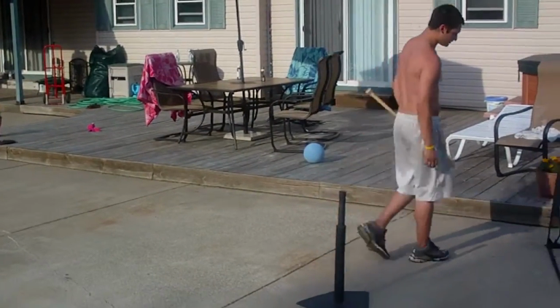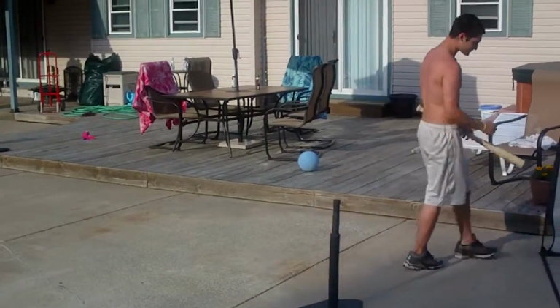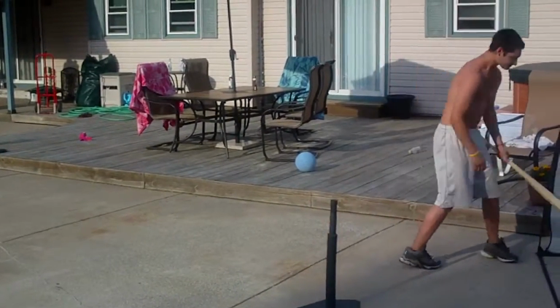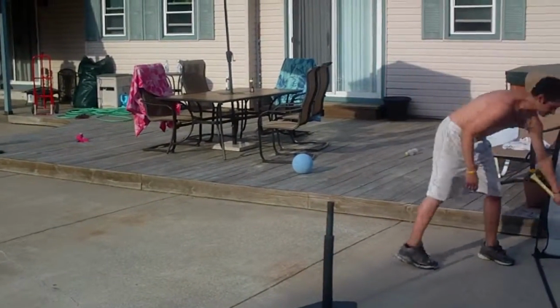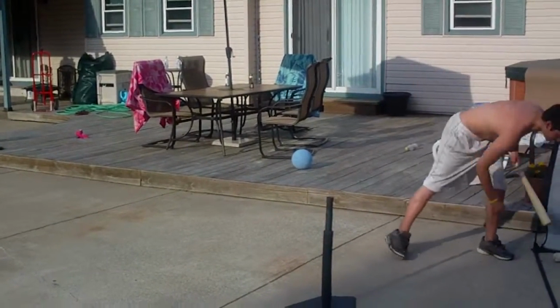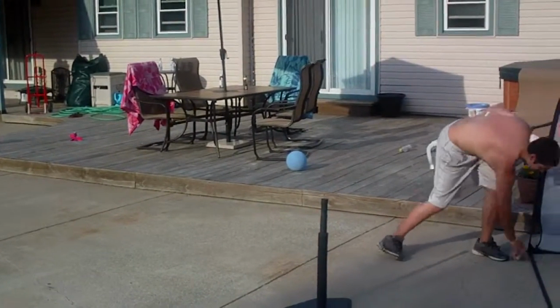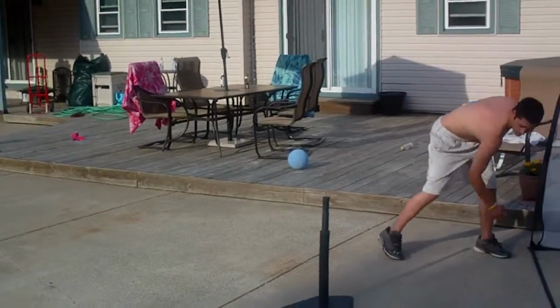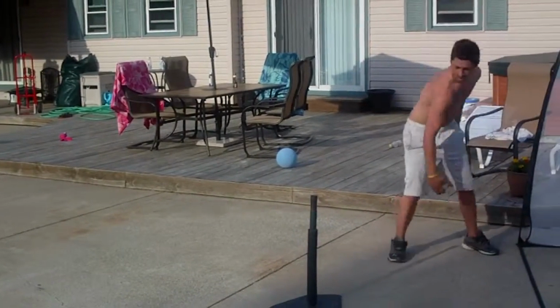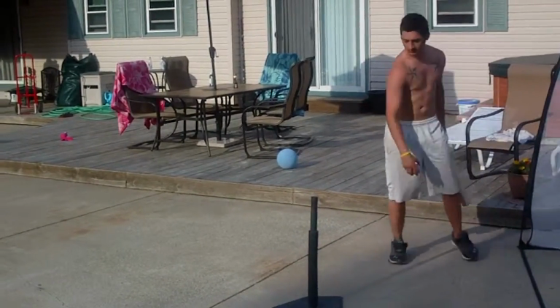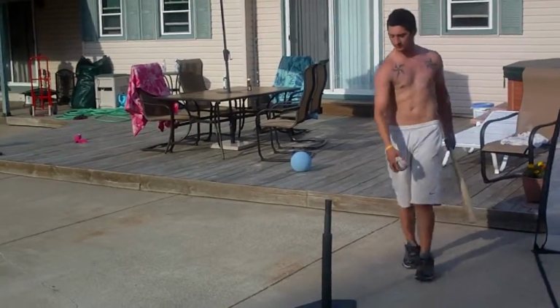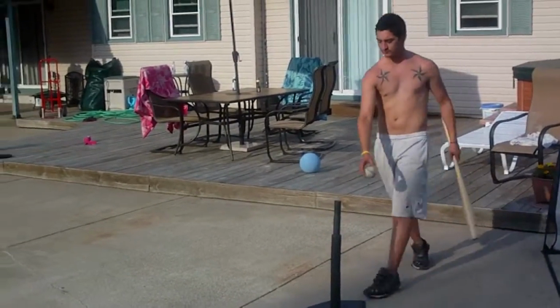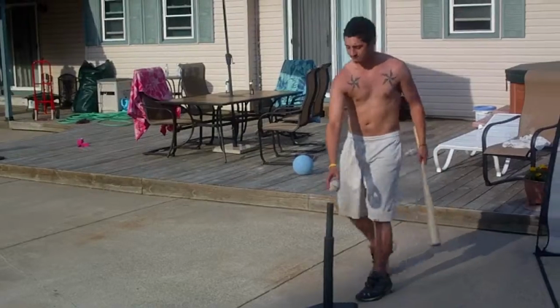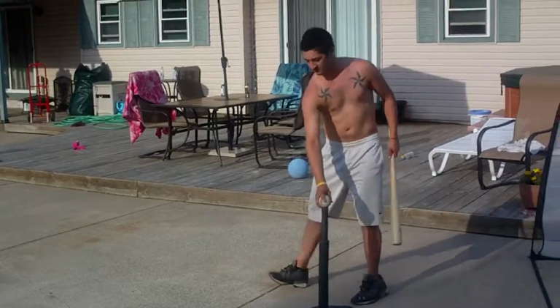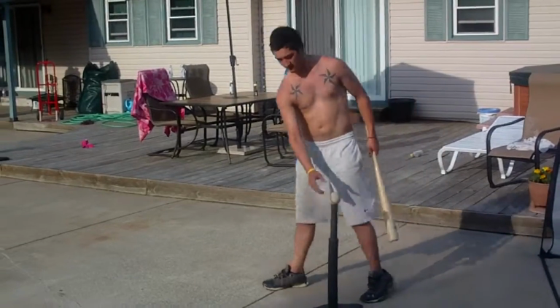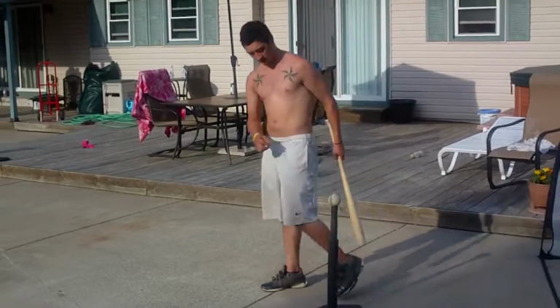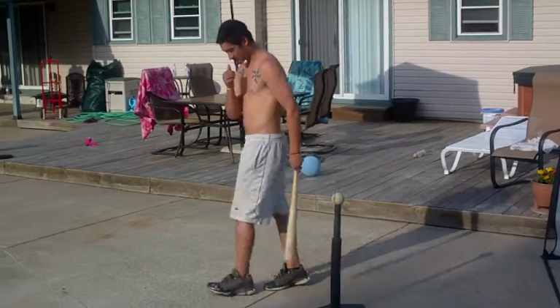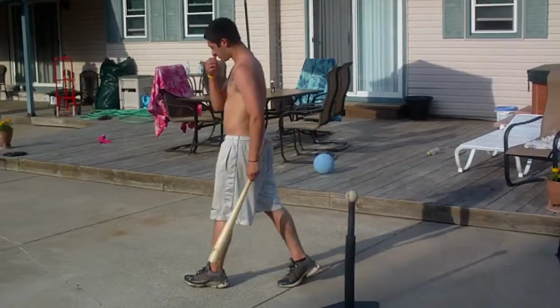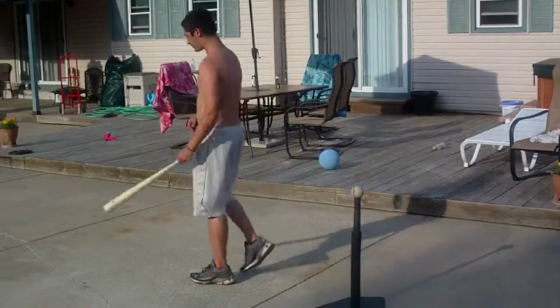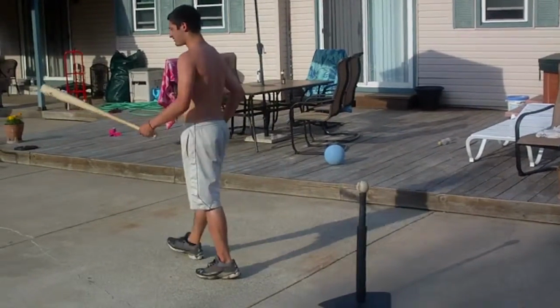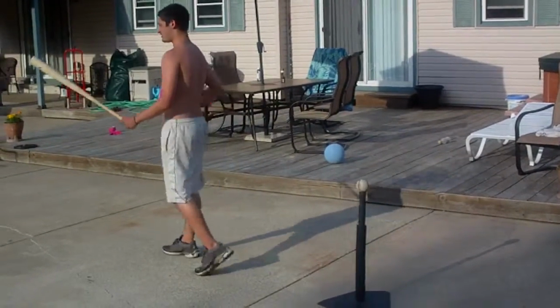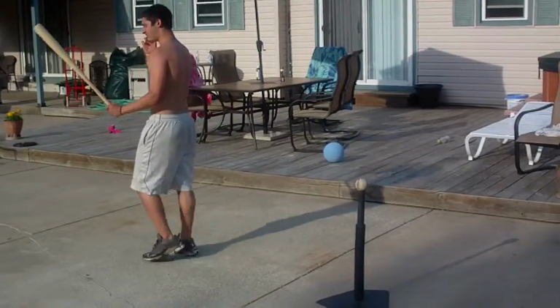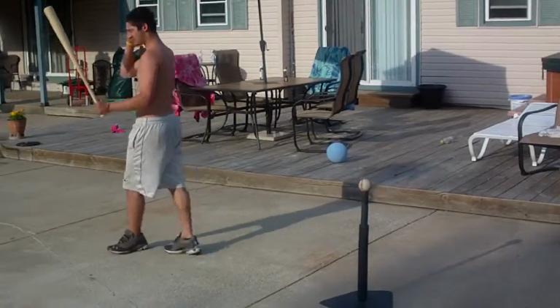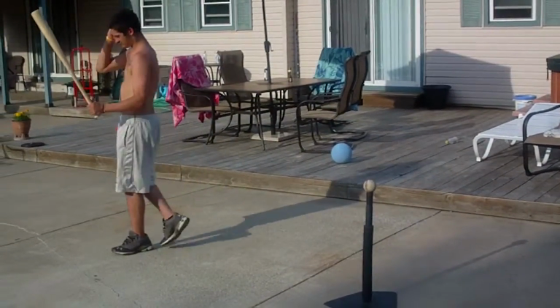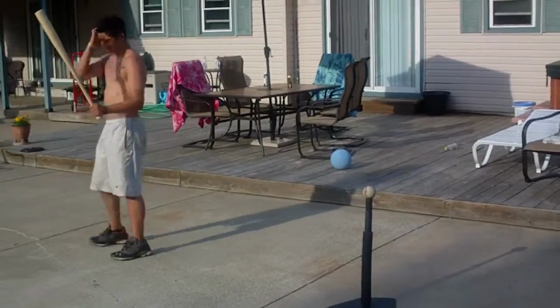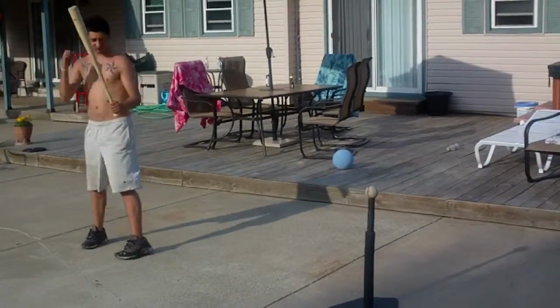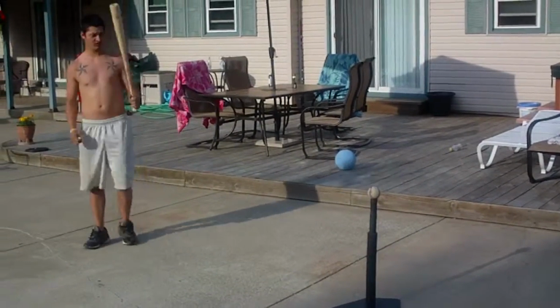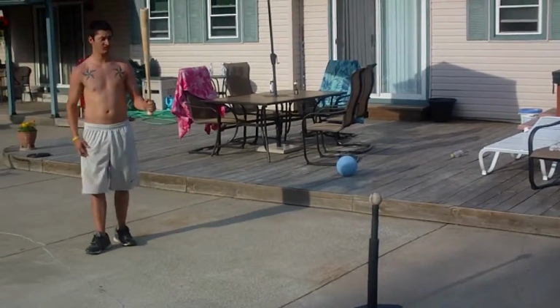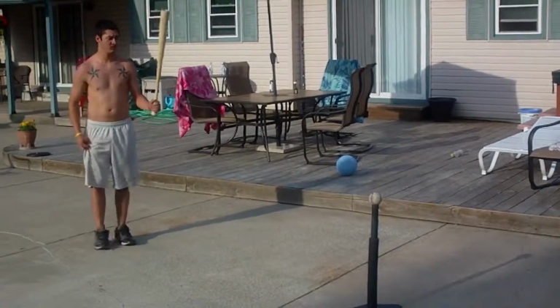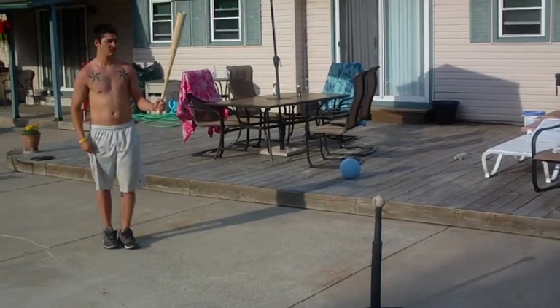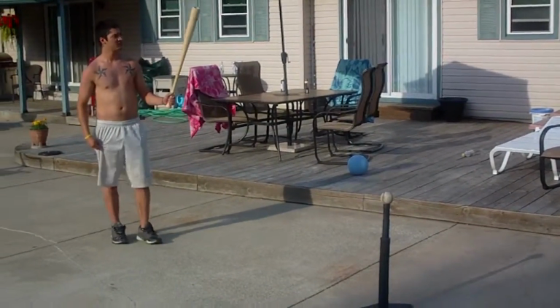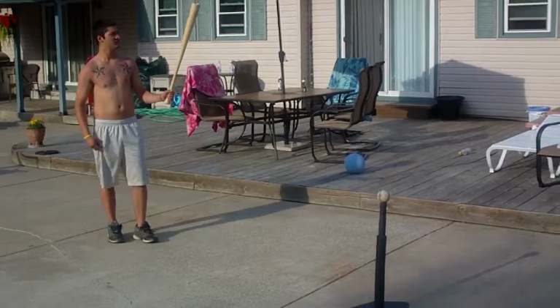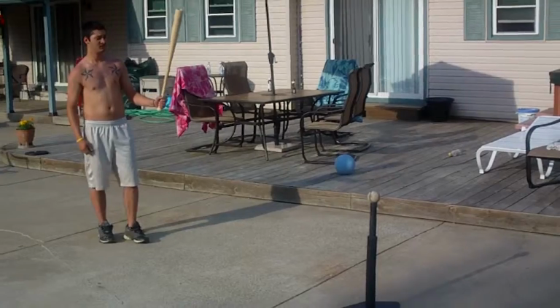Very good hitting drill right here. It's a good drill to teach you how to load, teach you how to keep your weight back. Quality drill right here.